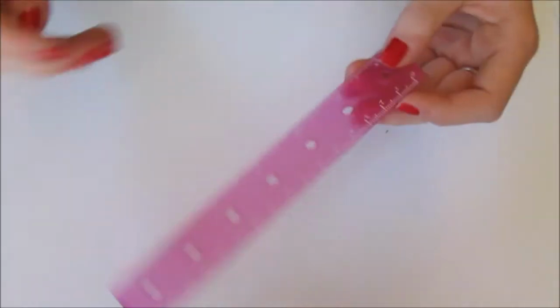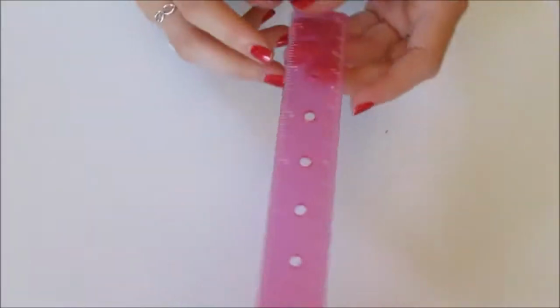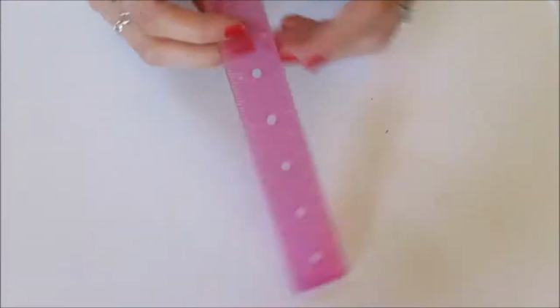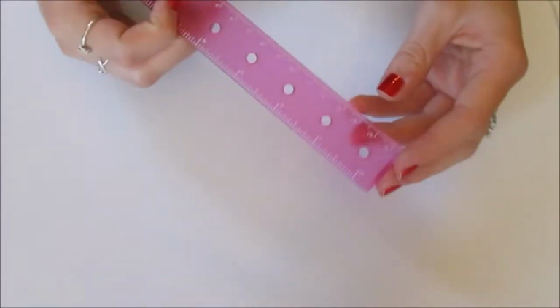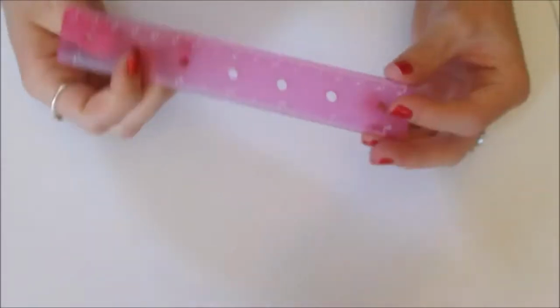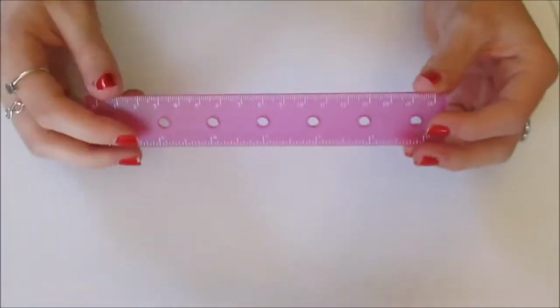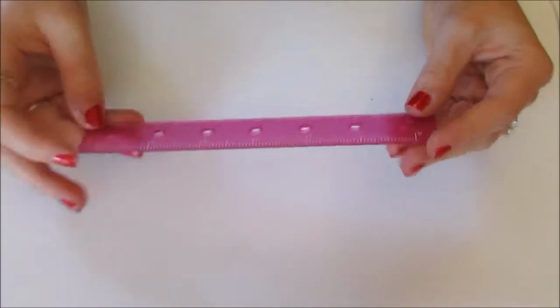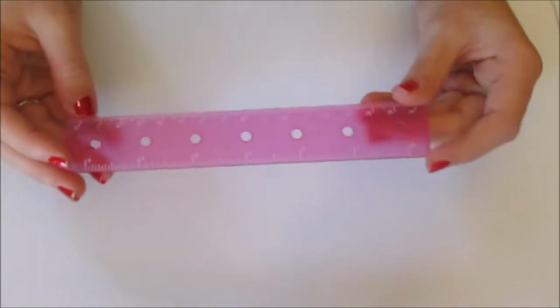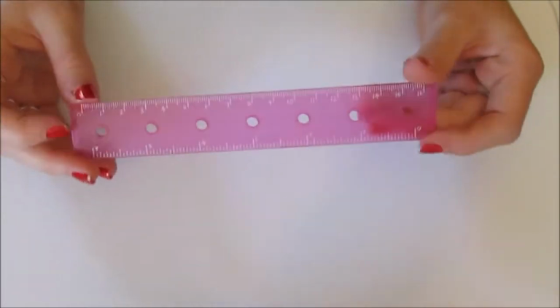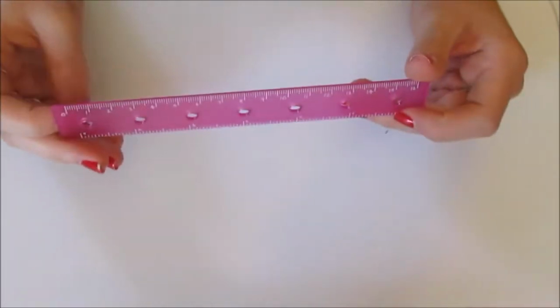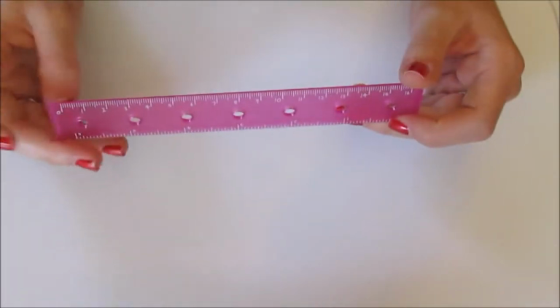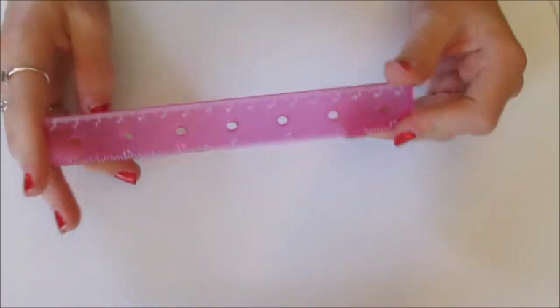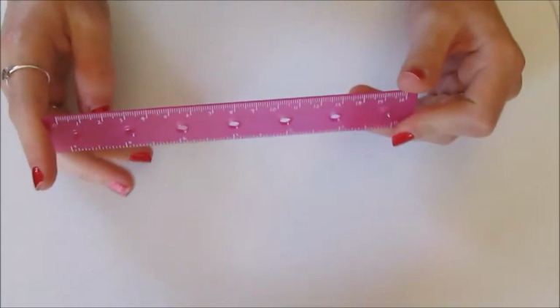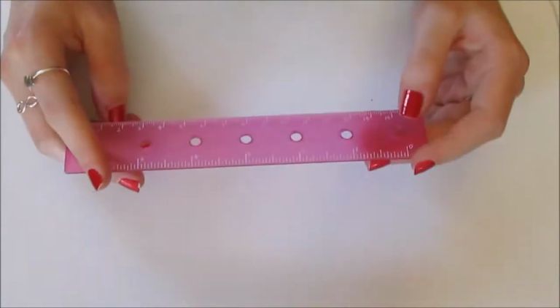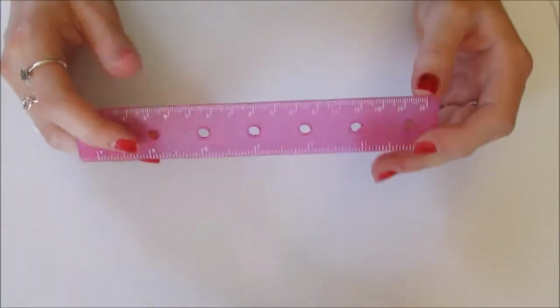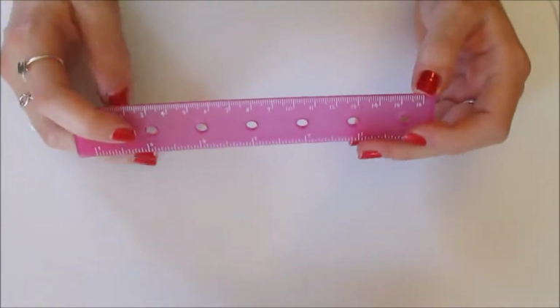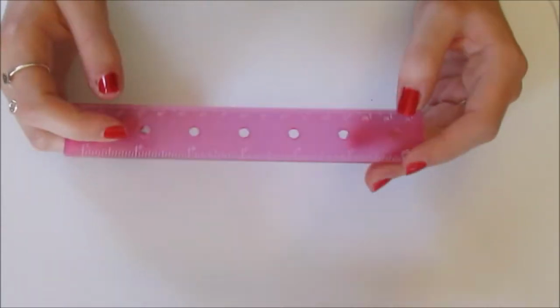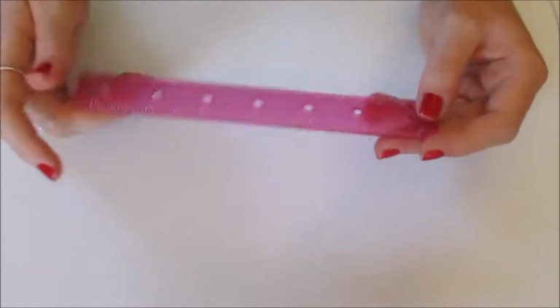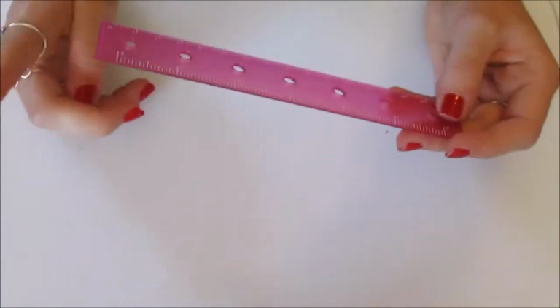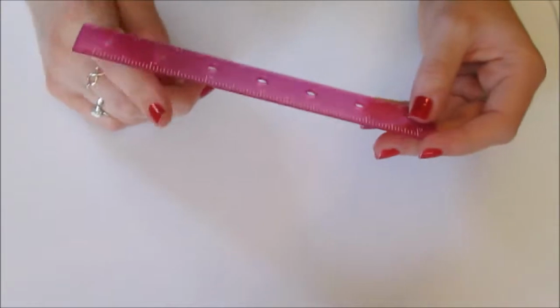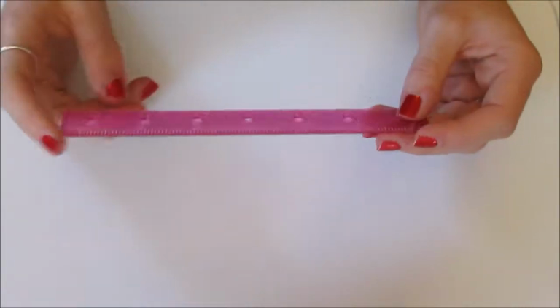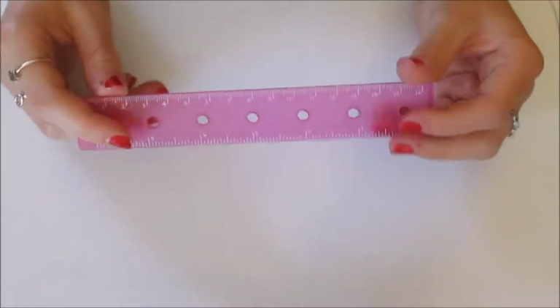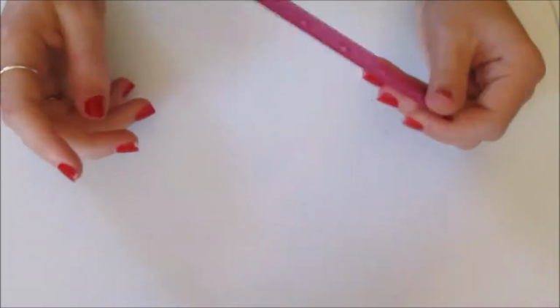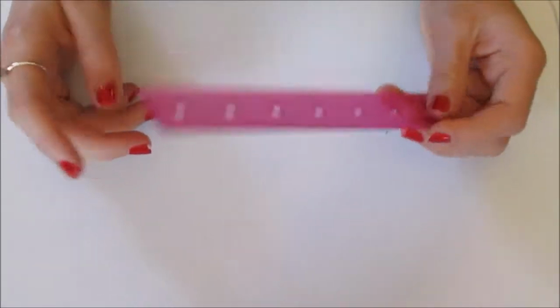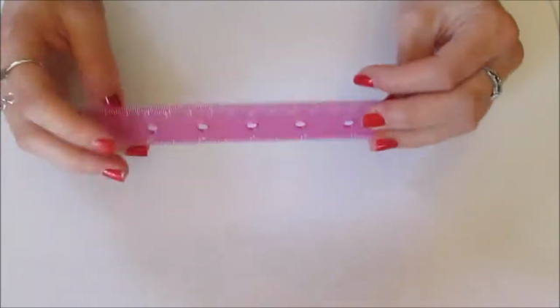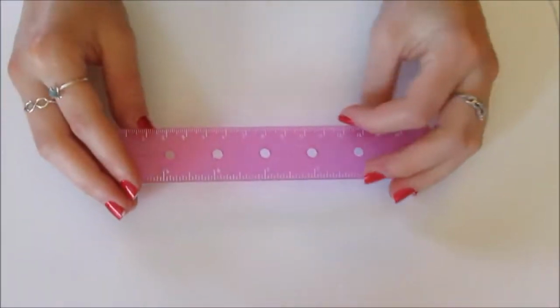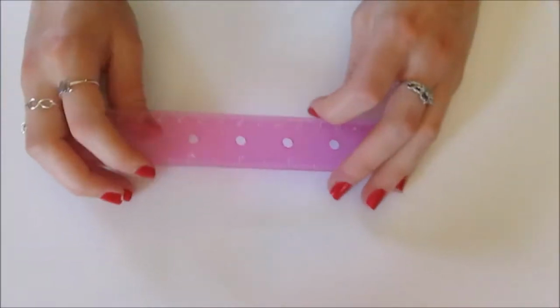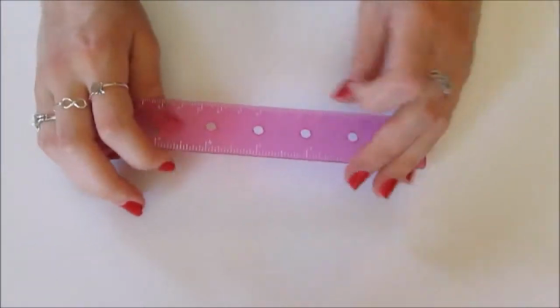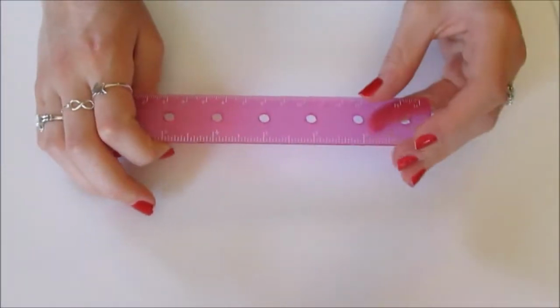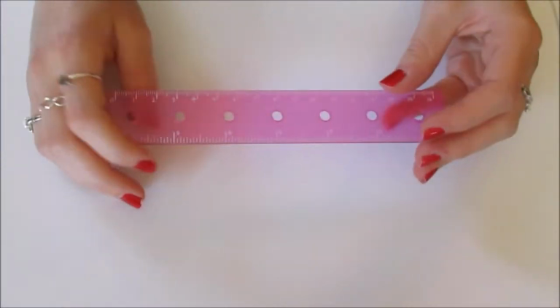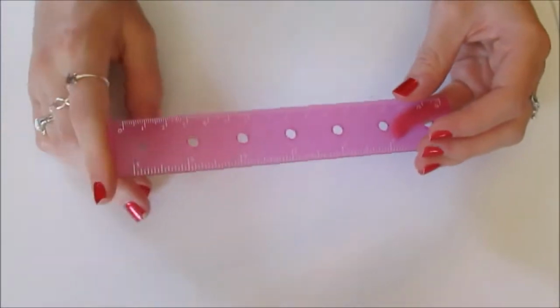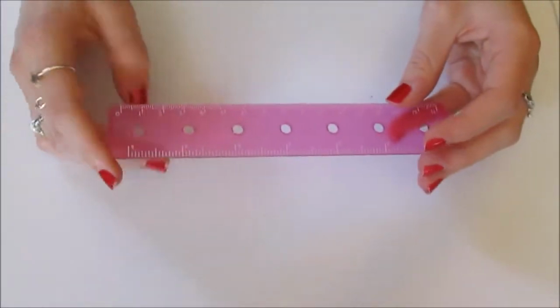The next thing I have is this little 6-inch ruler. These are really good for making straight lines, and the small ones are very travel friendly, so I definitely recommend having one of these.